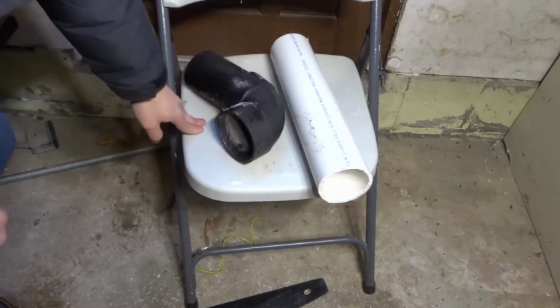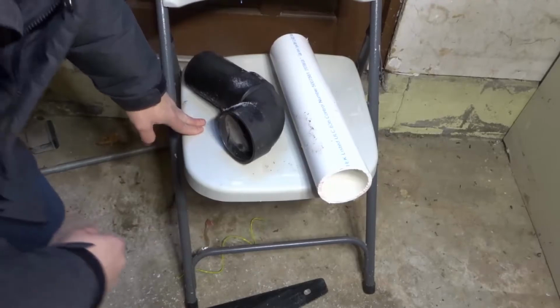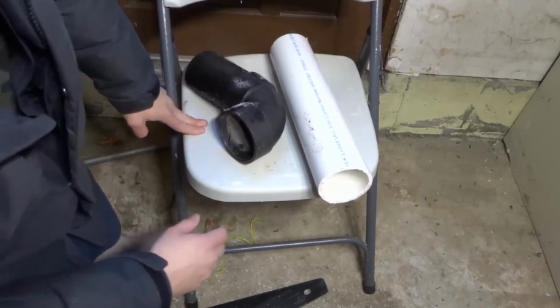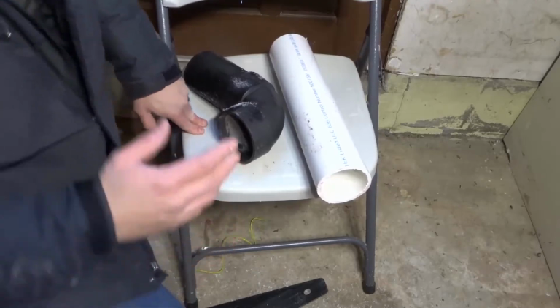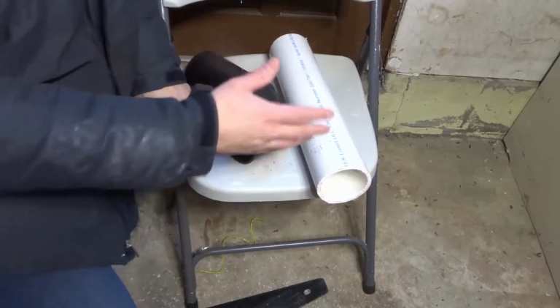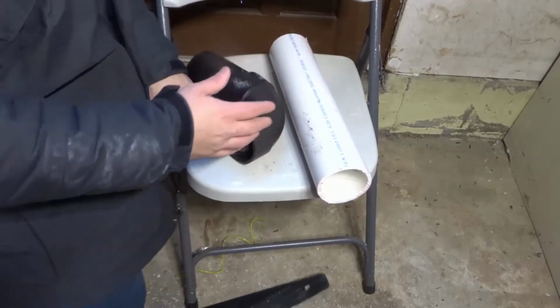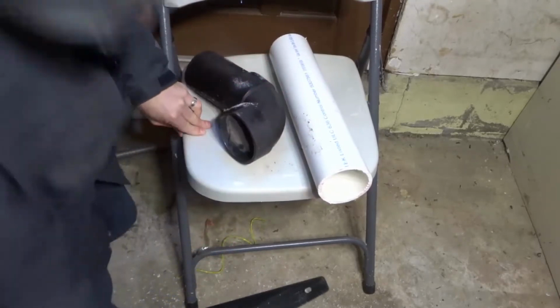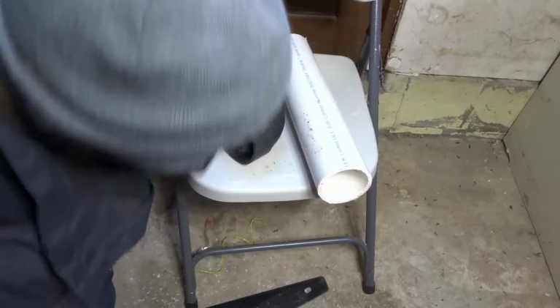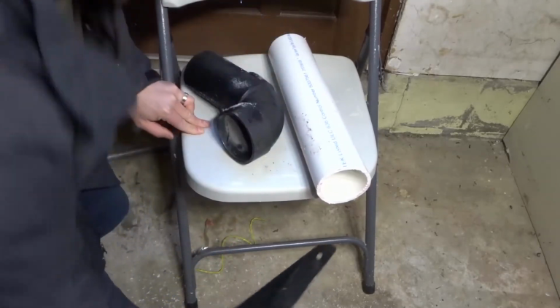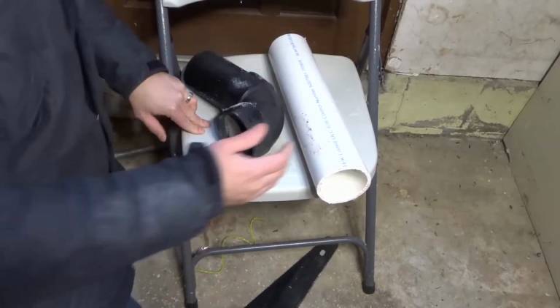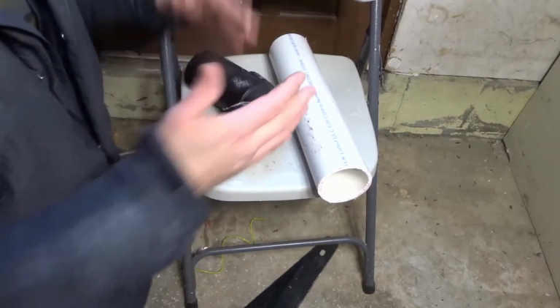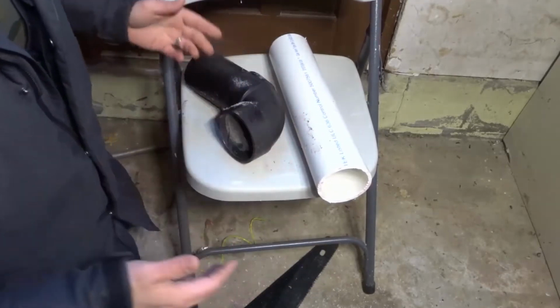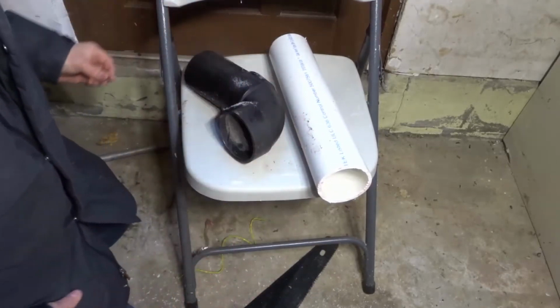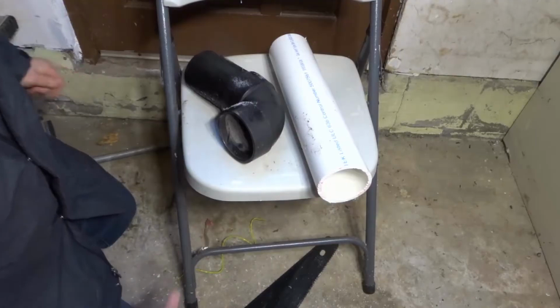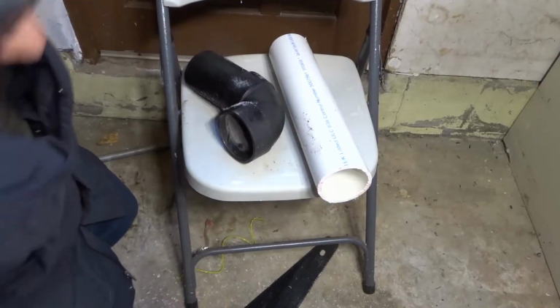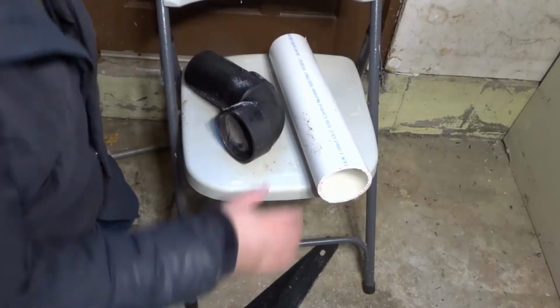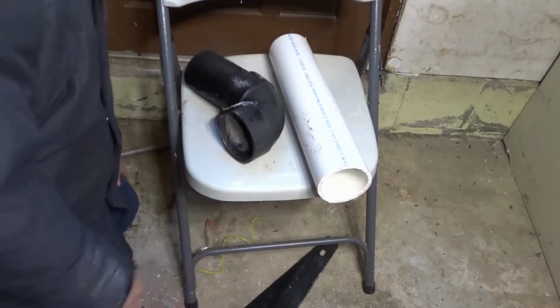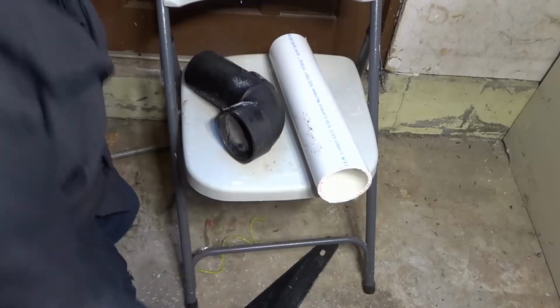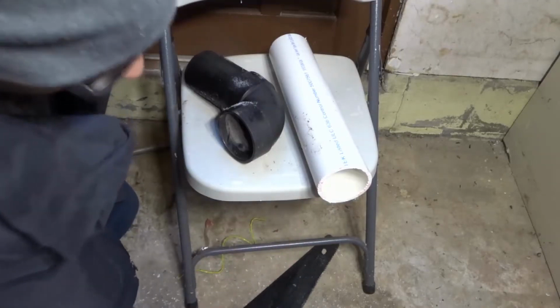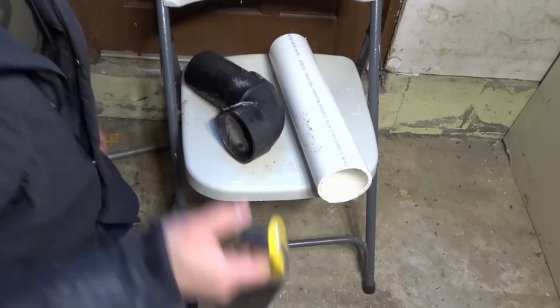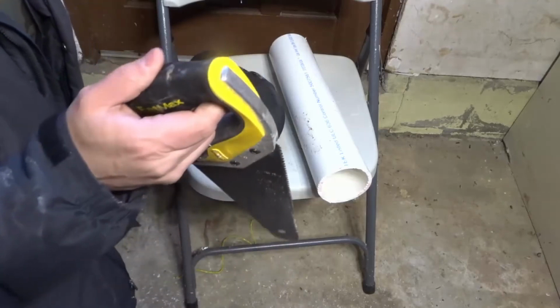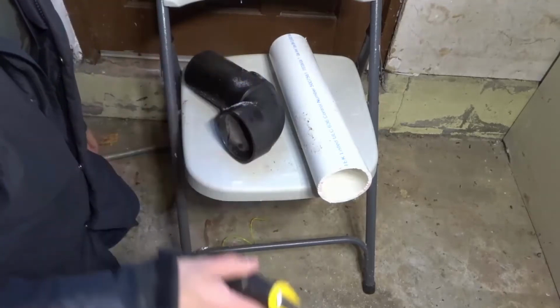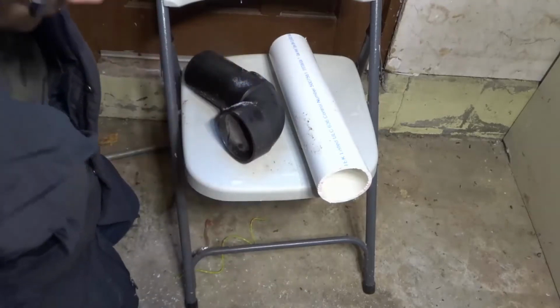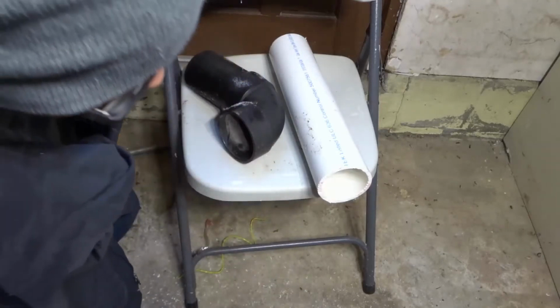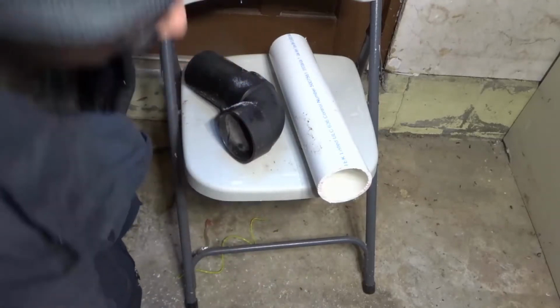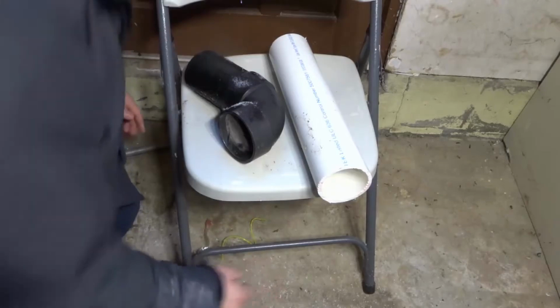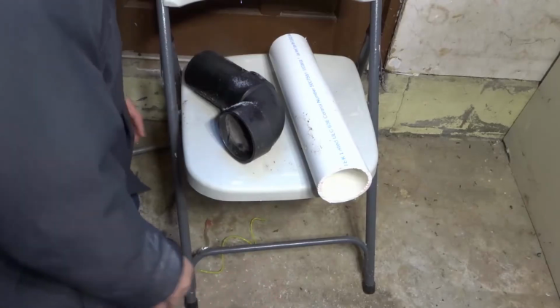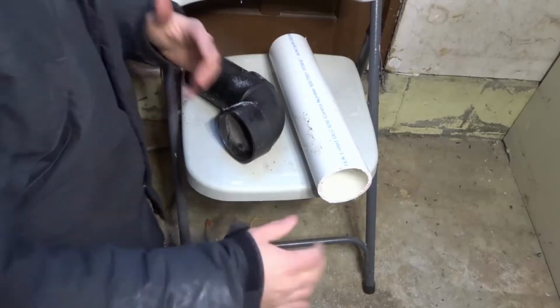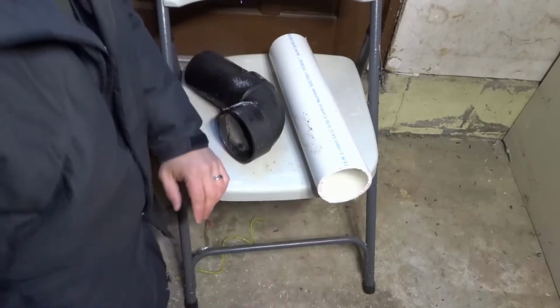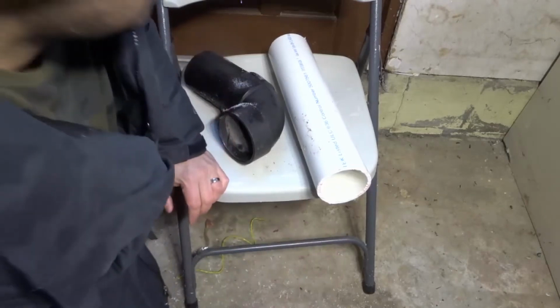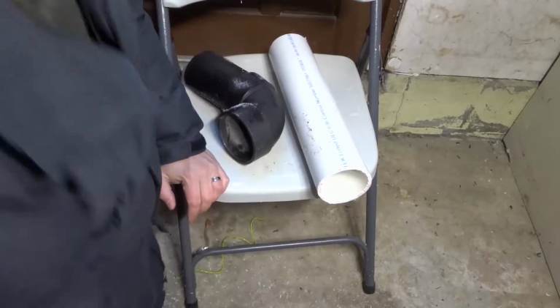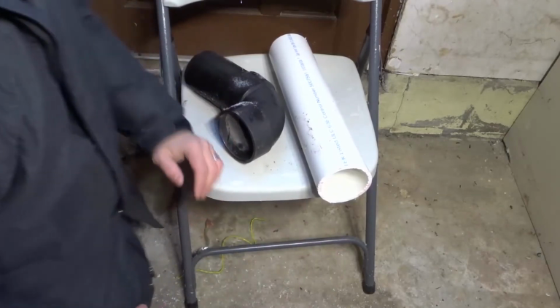So if you take a look right here, when you're measuring your pipe and your fittings, you're going to need a certain length to work with. I just hit my knee on the handle of this hand saw and it actually really hurts, so I apologize if I sound like I'm in any pain.